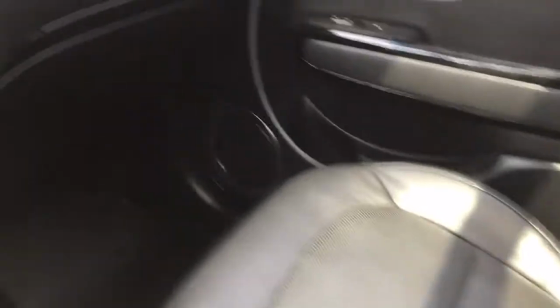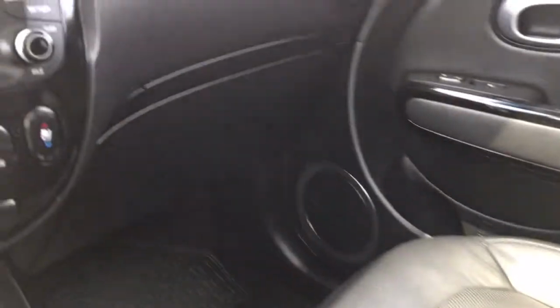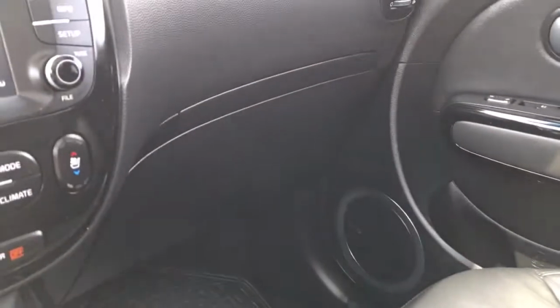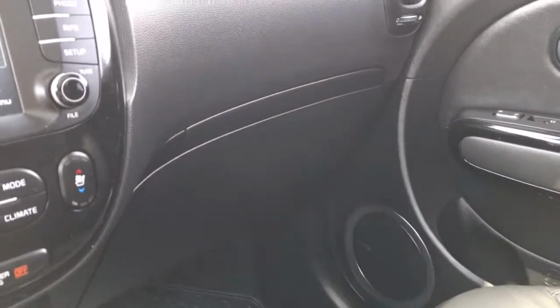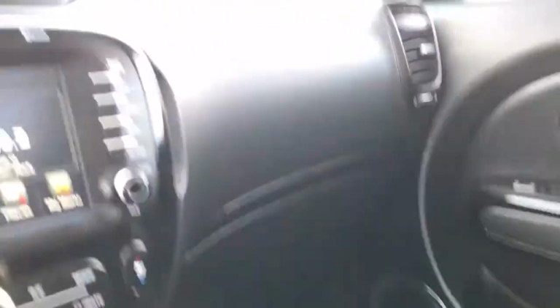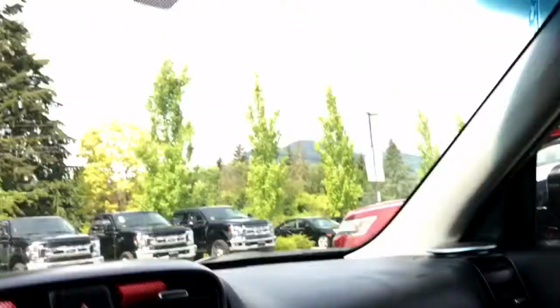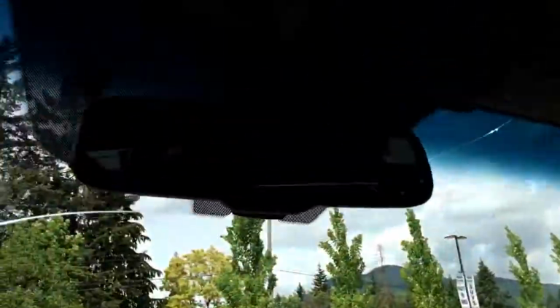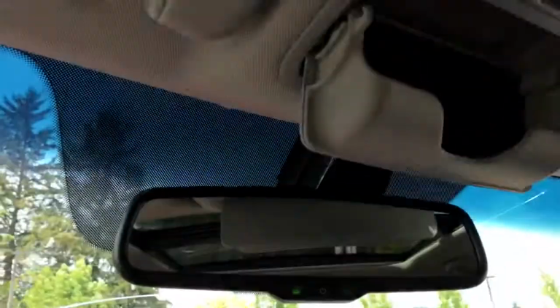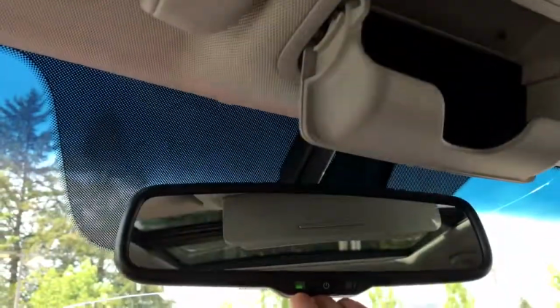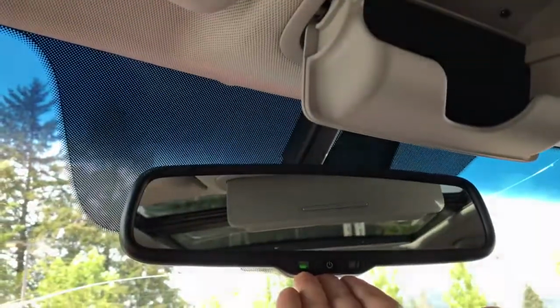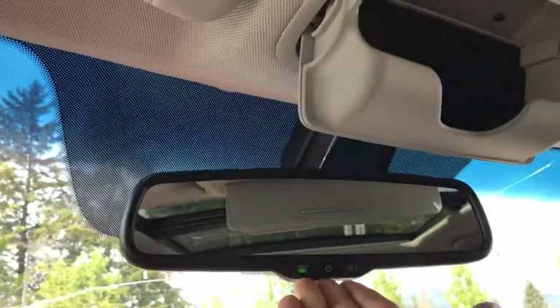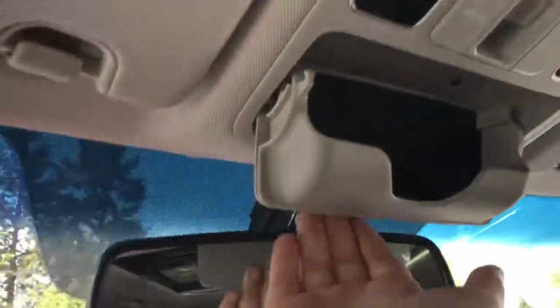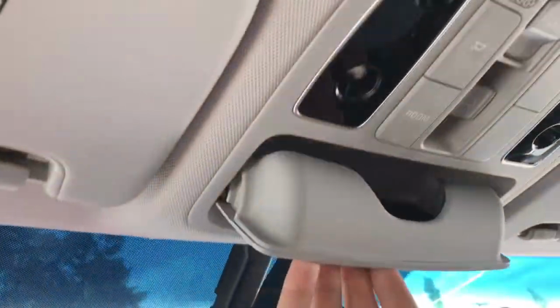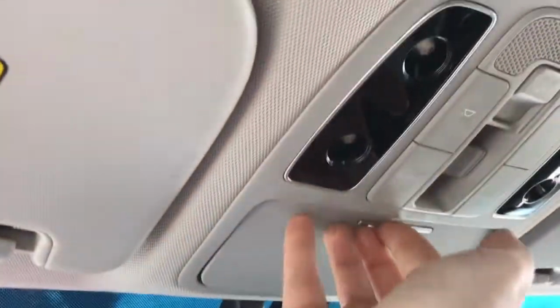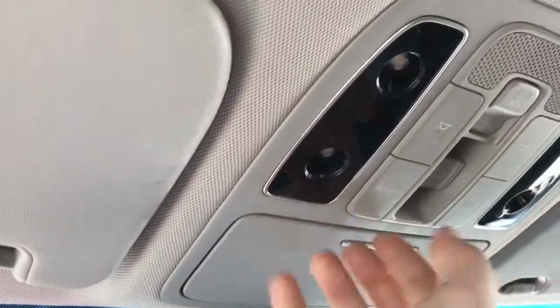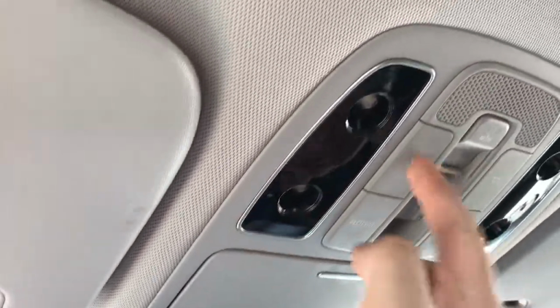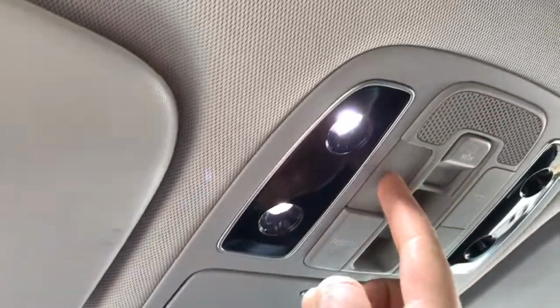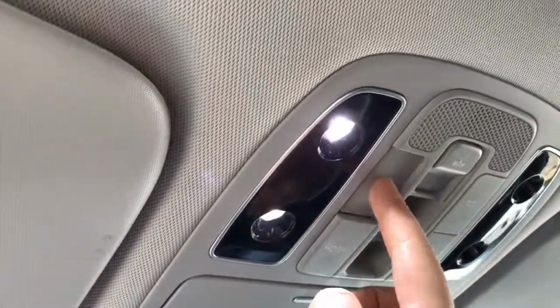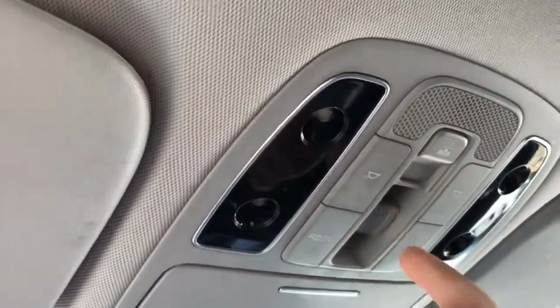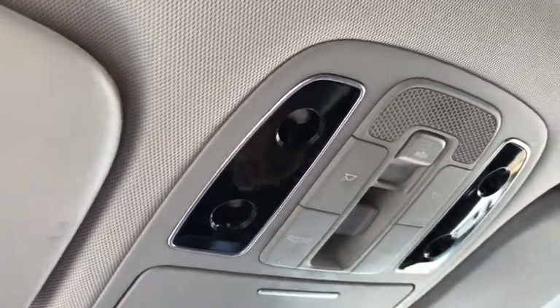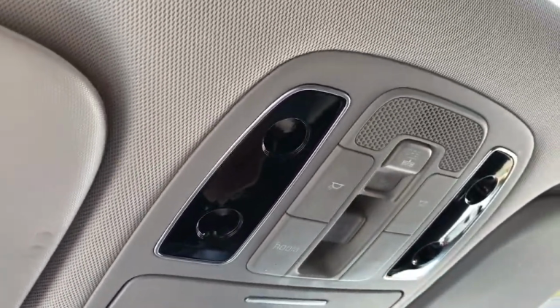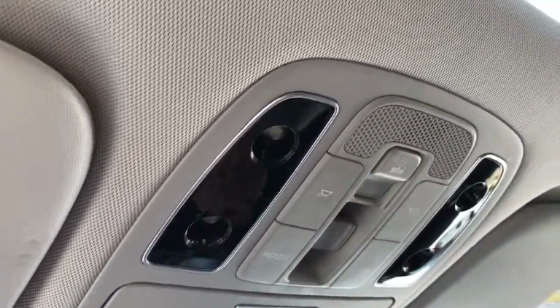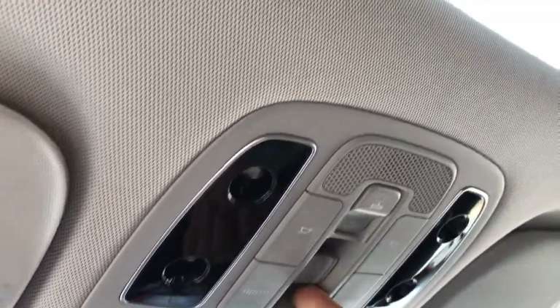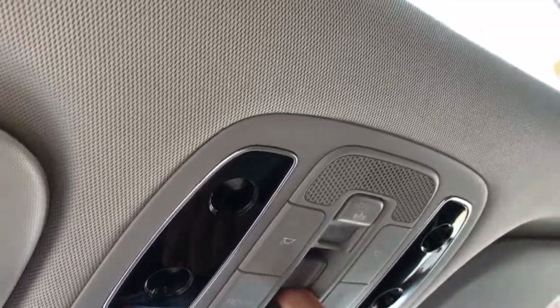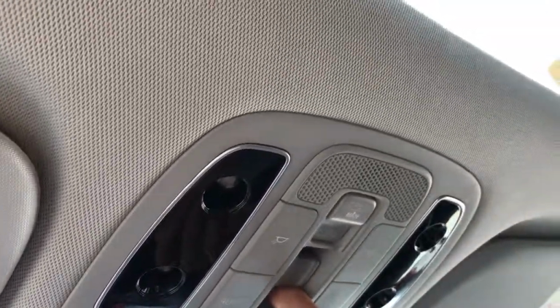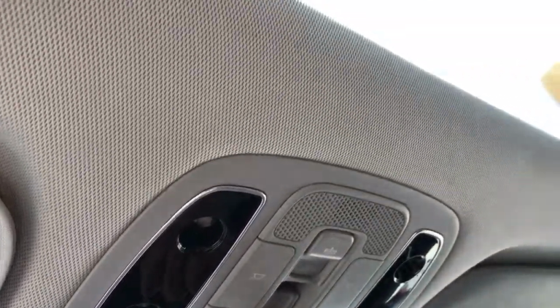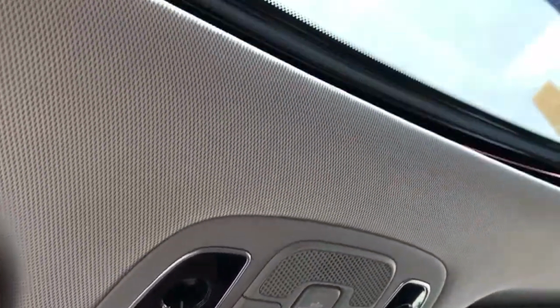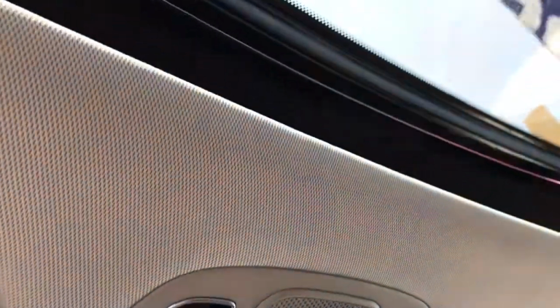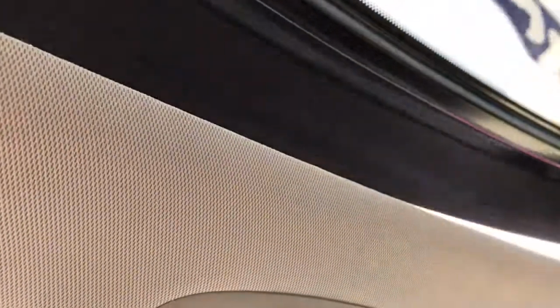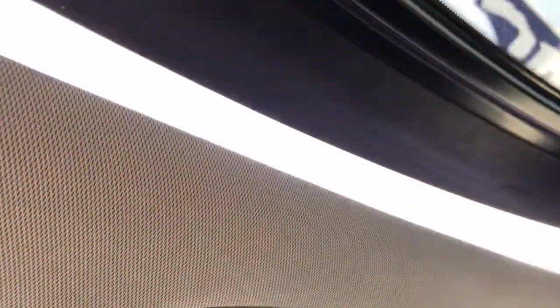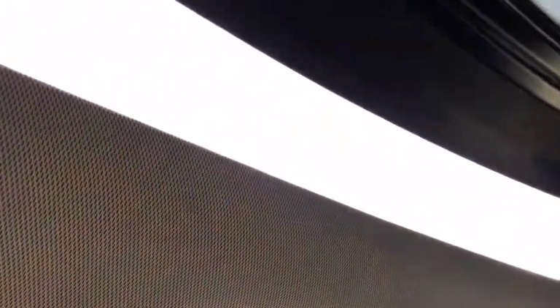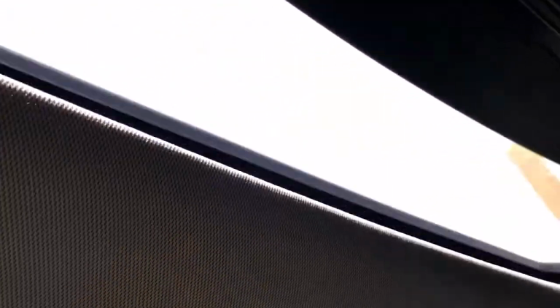Off to the side is your glove compartment. Up above: auto-dimming rear view mirror, sunglasses holder, and lighting controls. And when you're ready to open up that sunroof, simply click to let in some light and air.